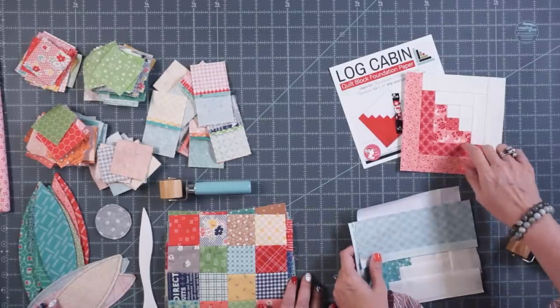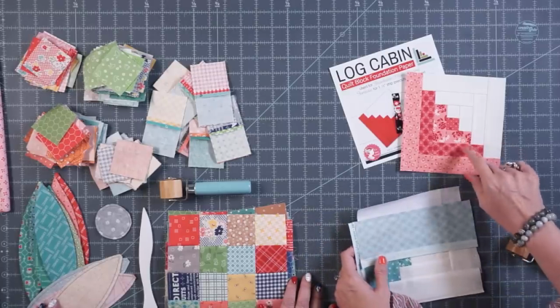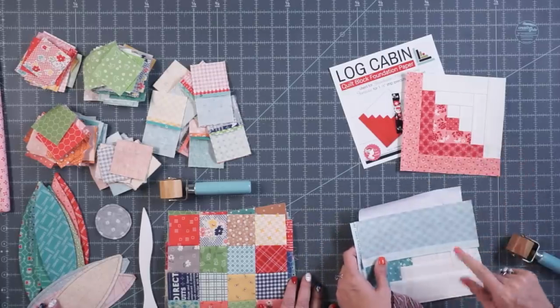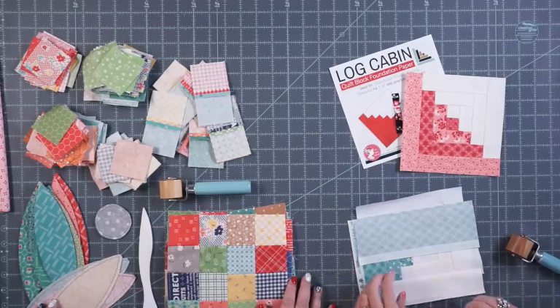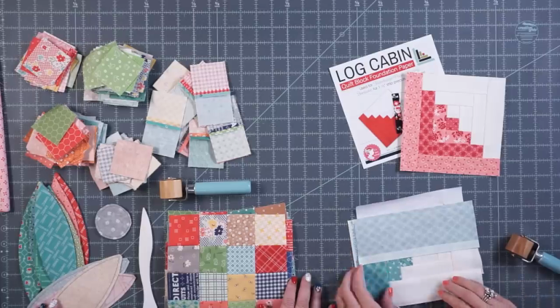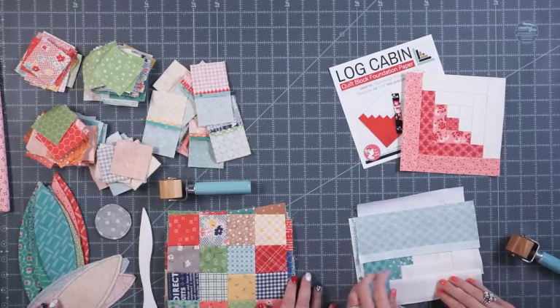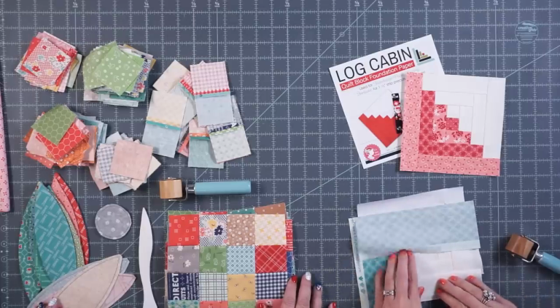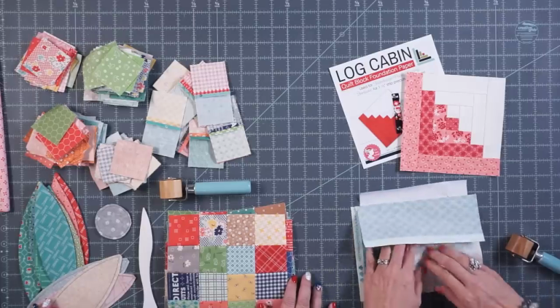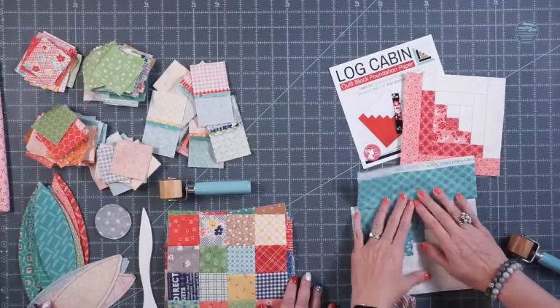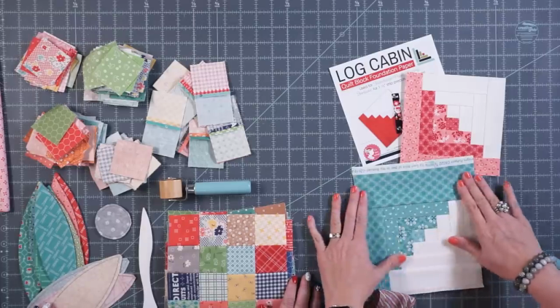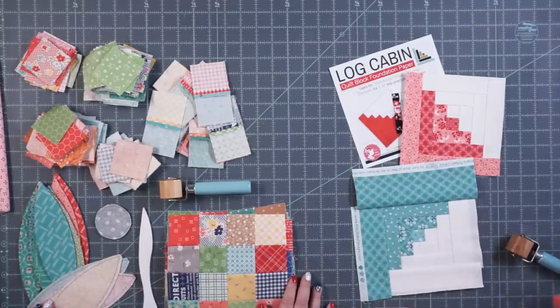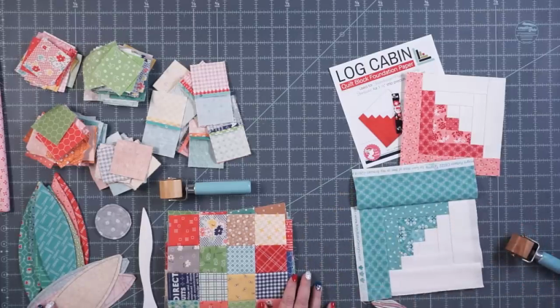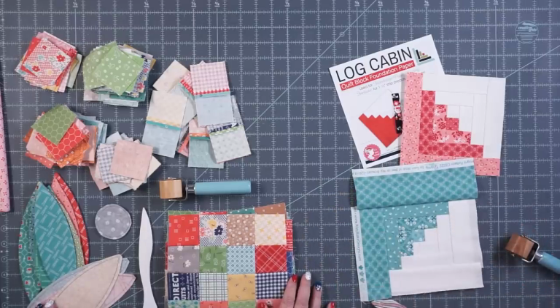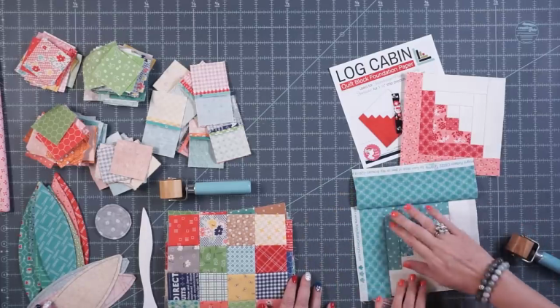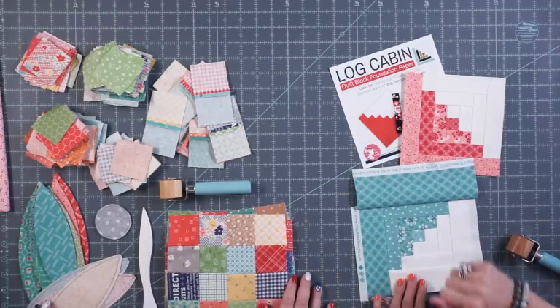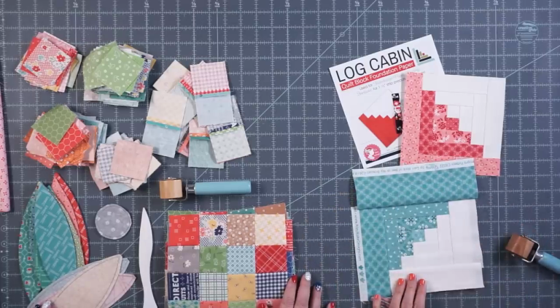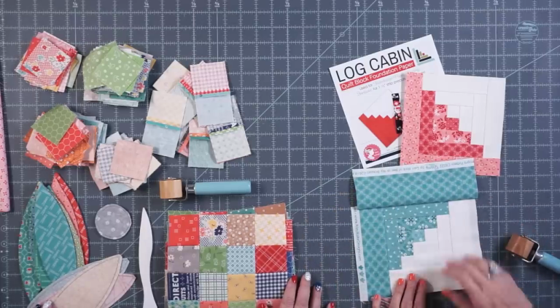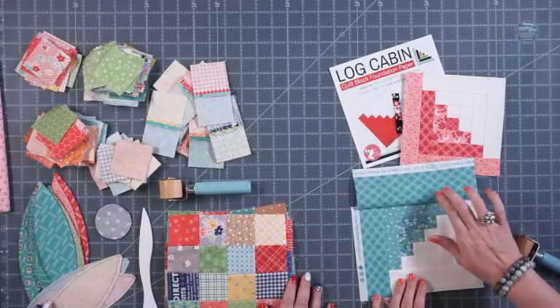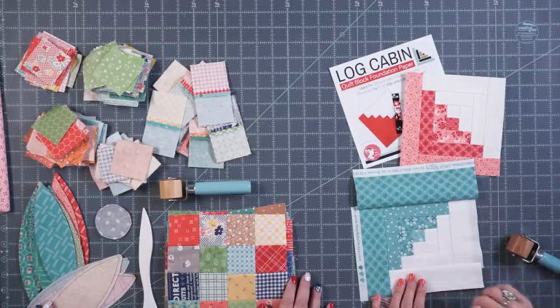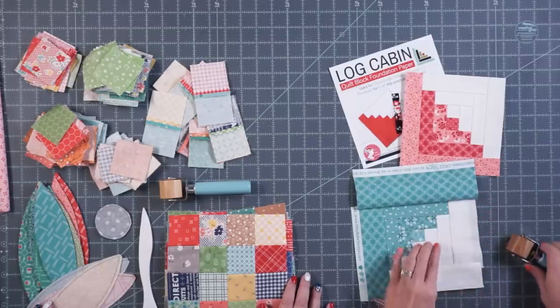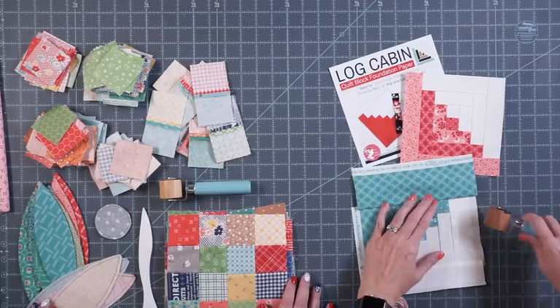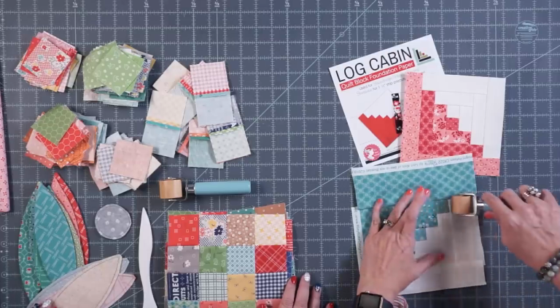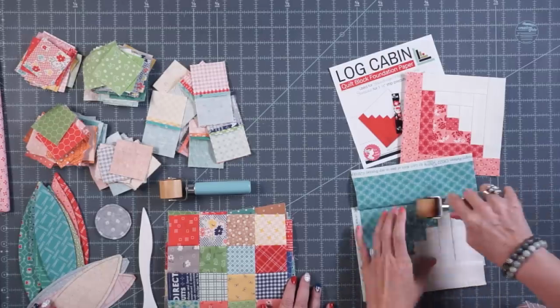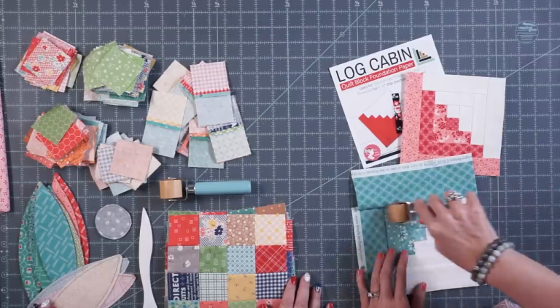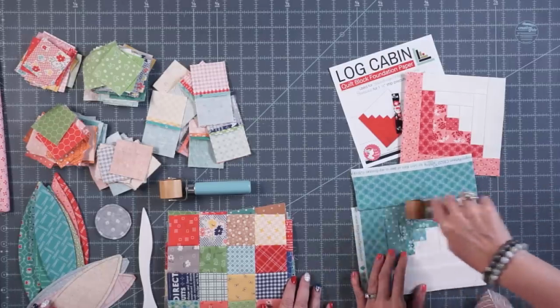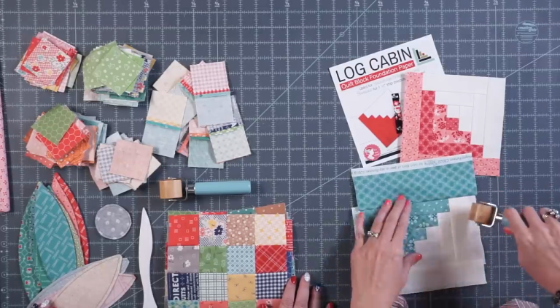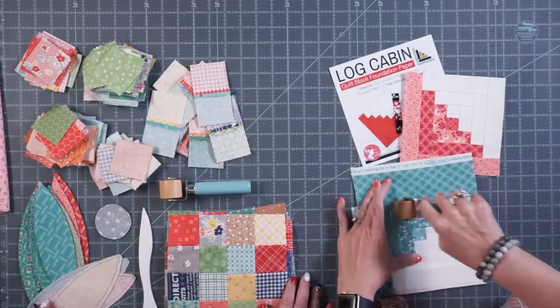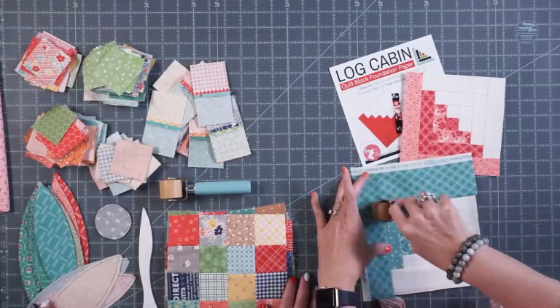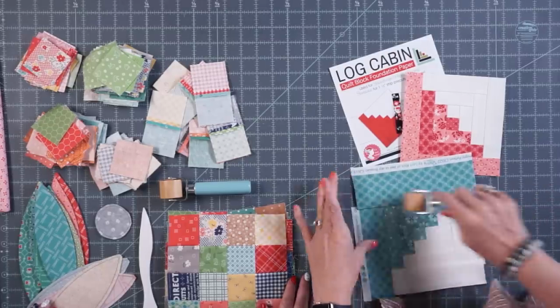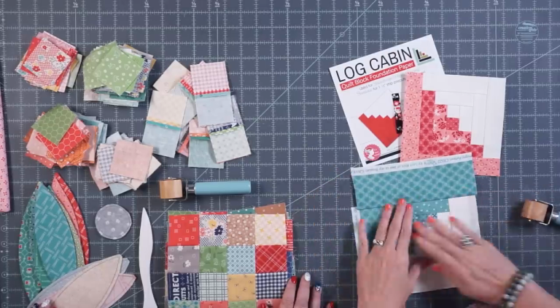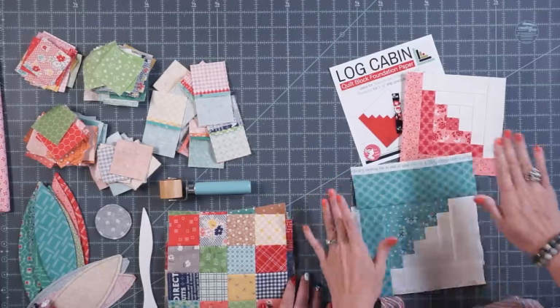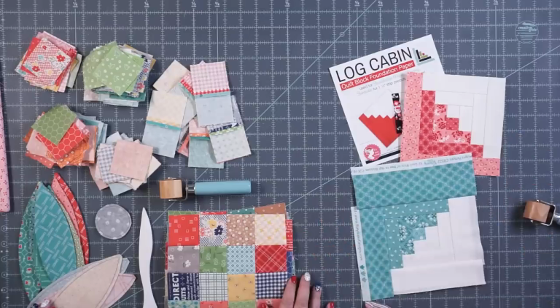I made this block by just using the roller, and if you just finger press, you can see that it's sitting up. But if you do the press with the roller, it's all flat.